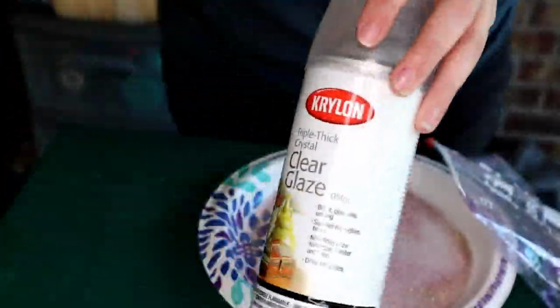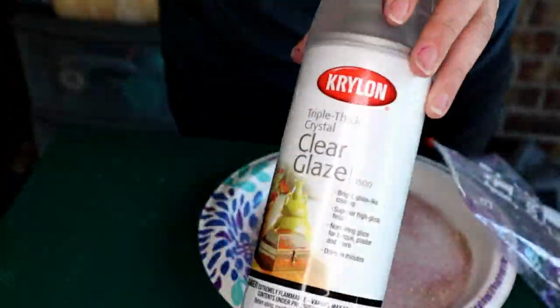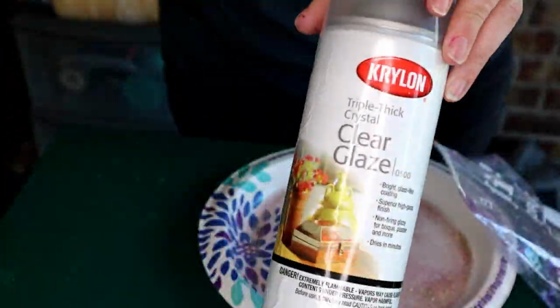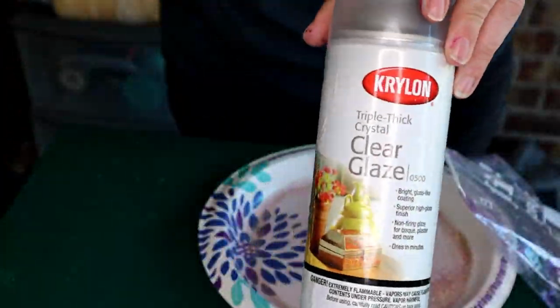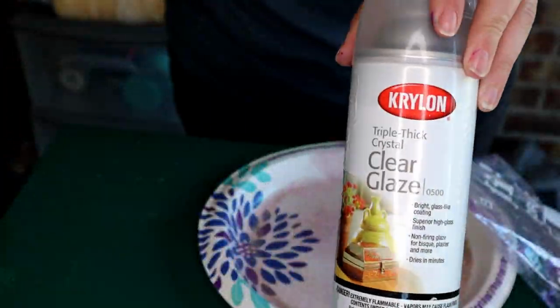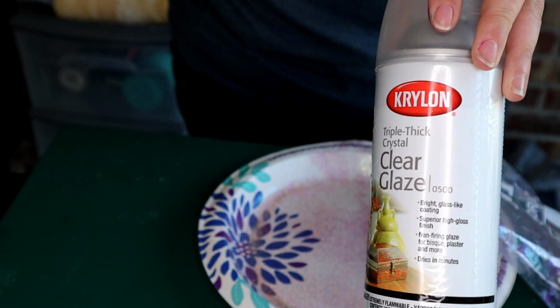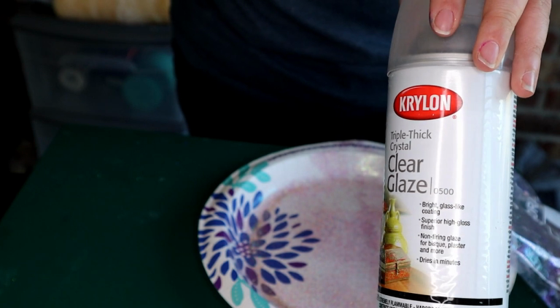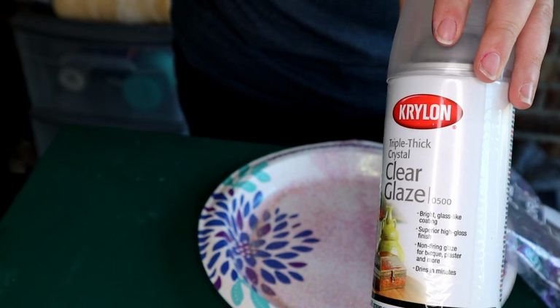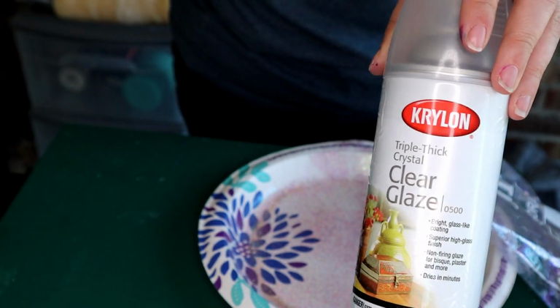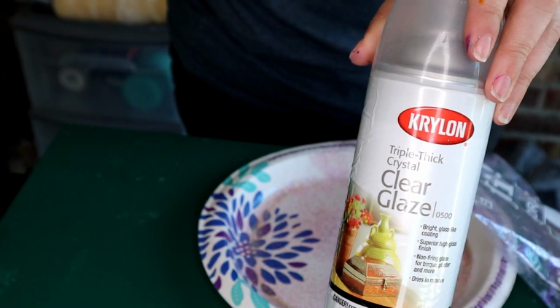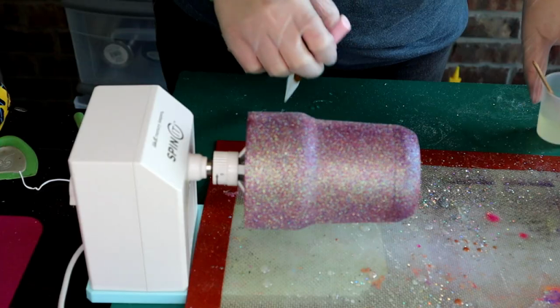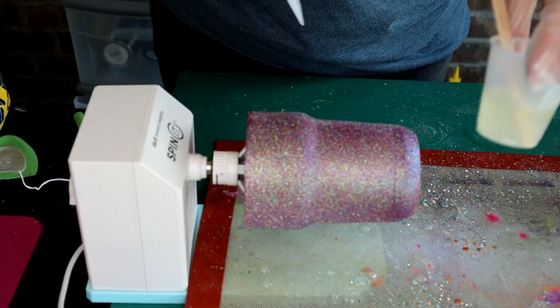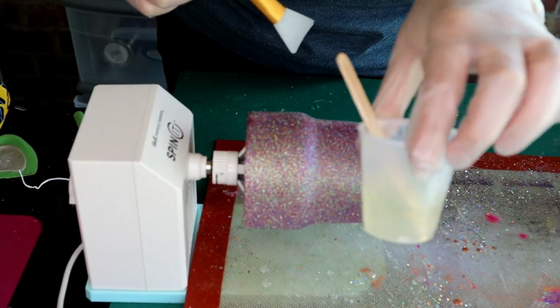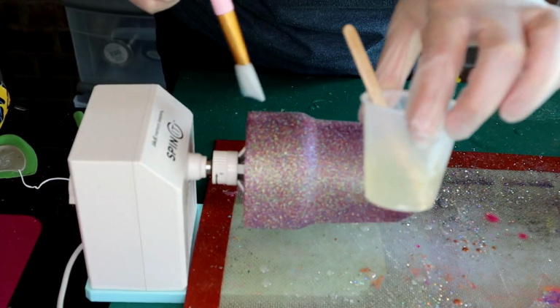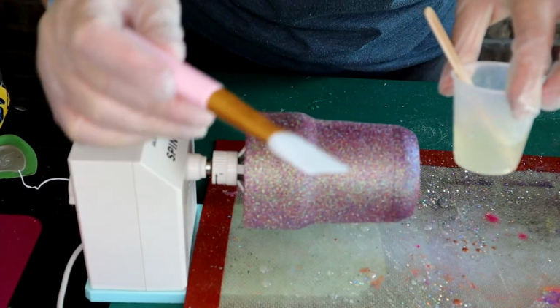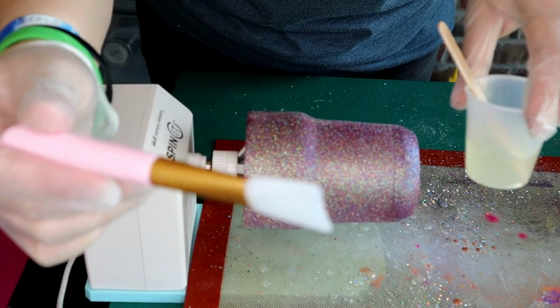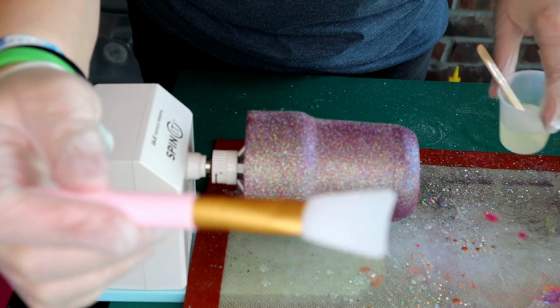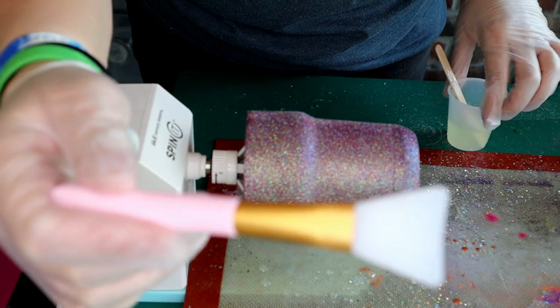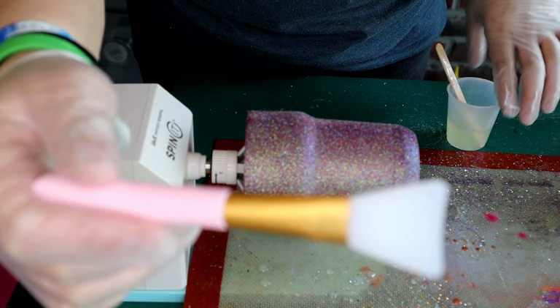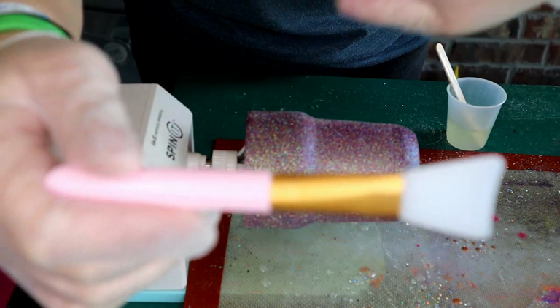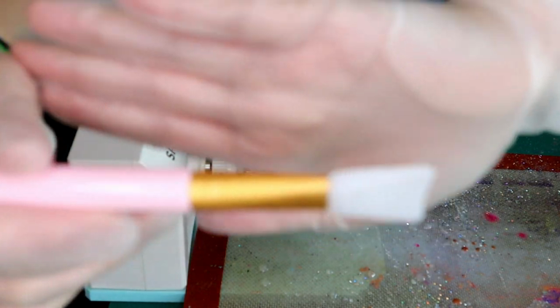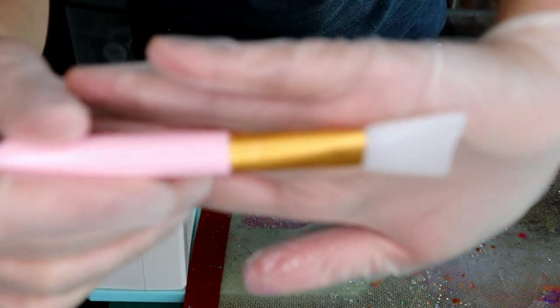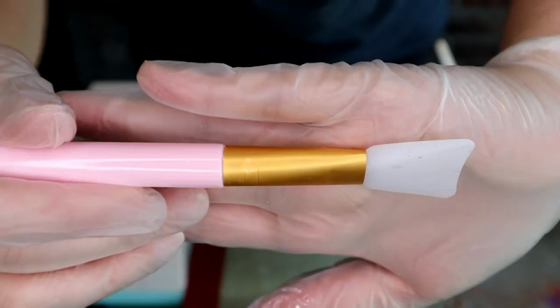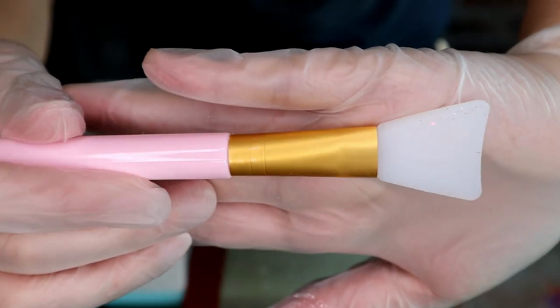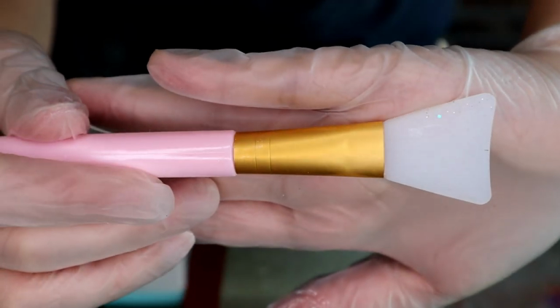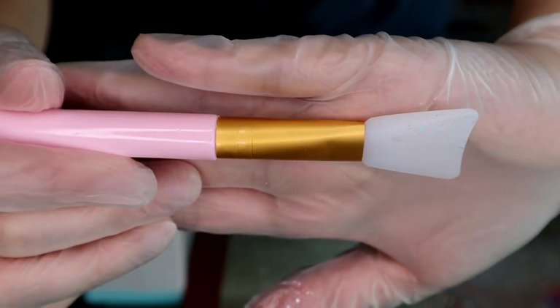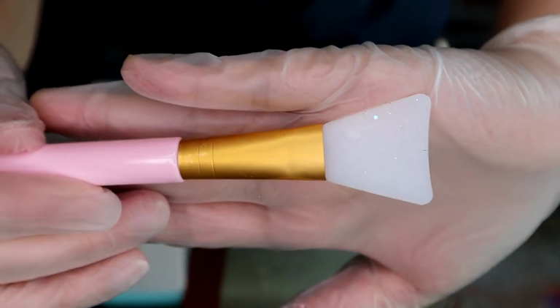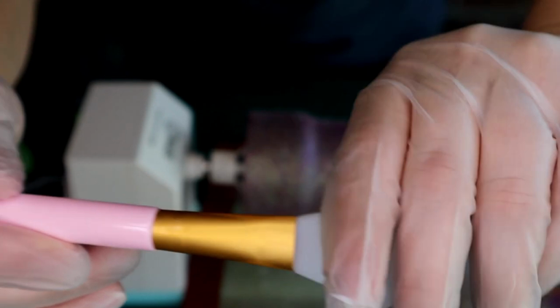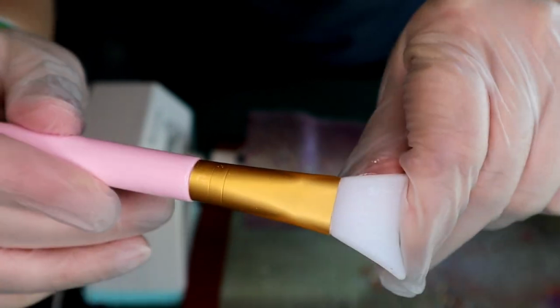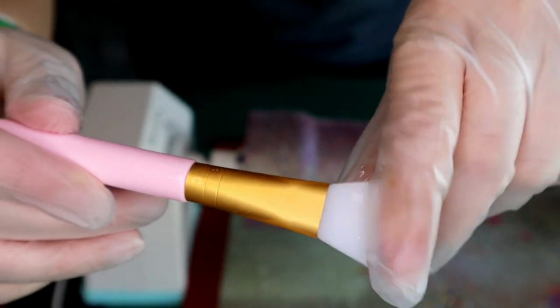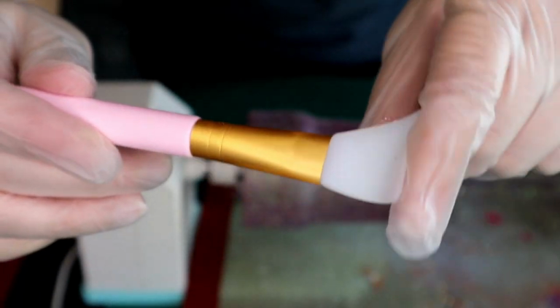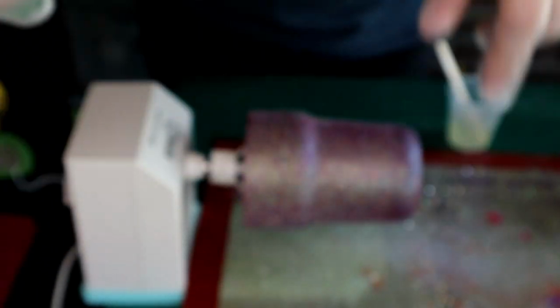I was happy with the one coat of glitter so we'll keep it at that. I'm going to go ahead and put some triple thick over that and let it dry for another 30 minutes. Now I have my epoxy ready and I'm just going to be using this silicone brush to brush on that epoxy.